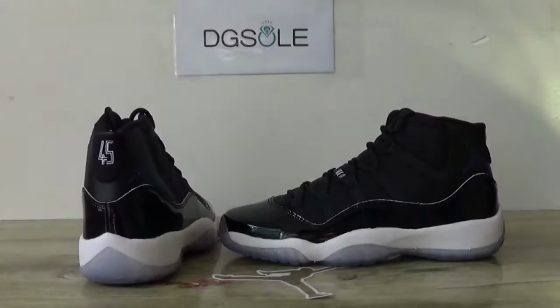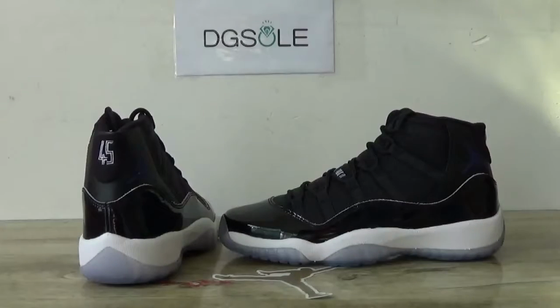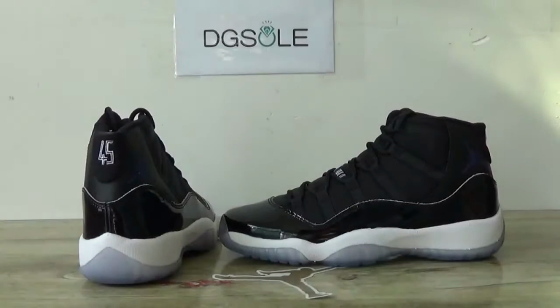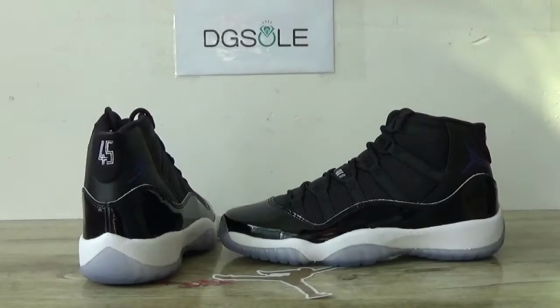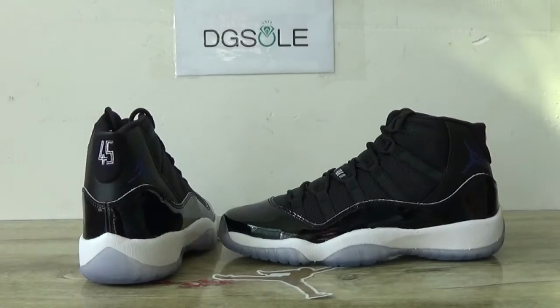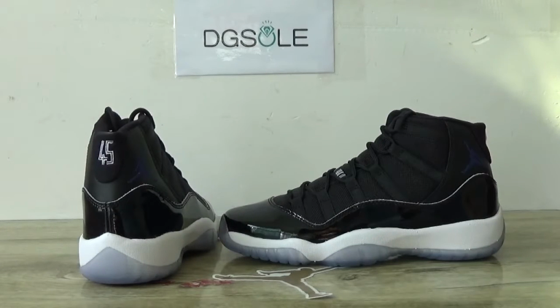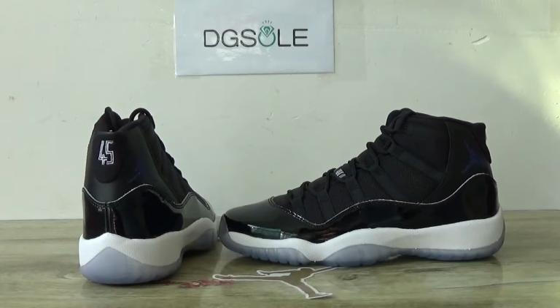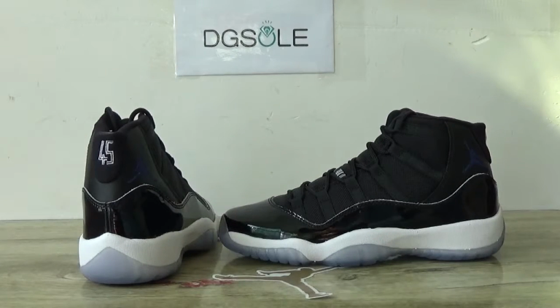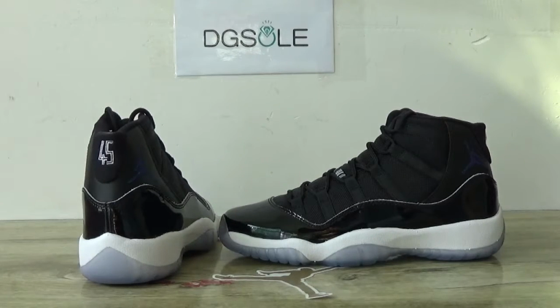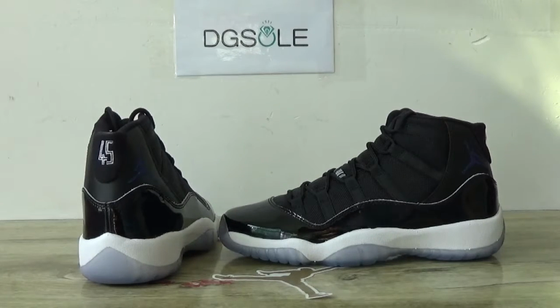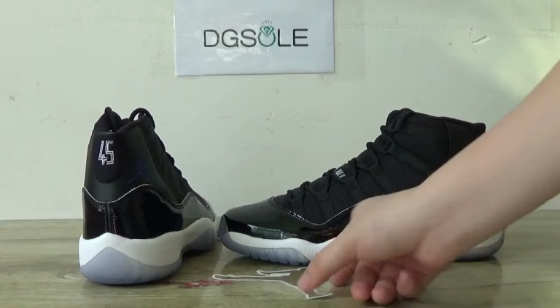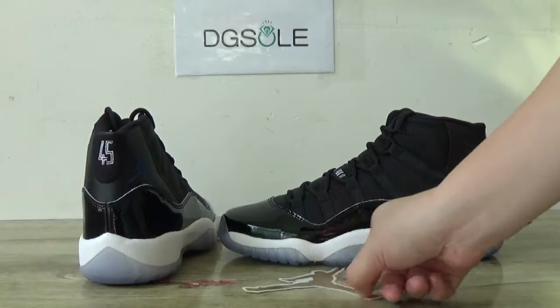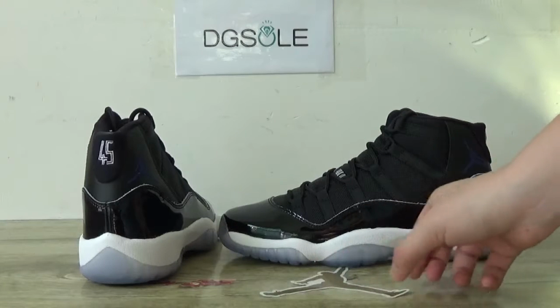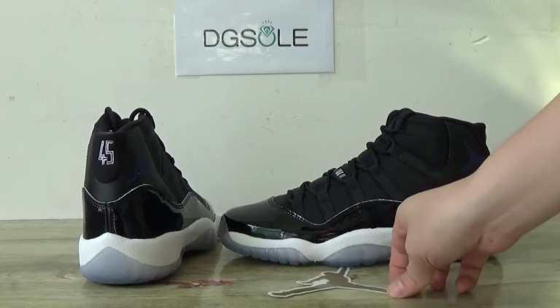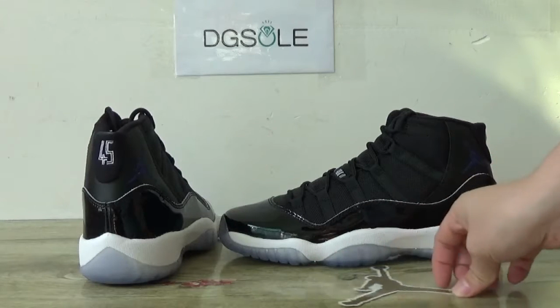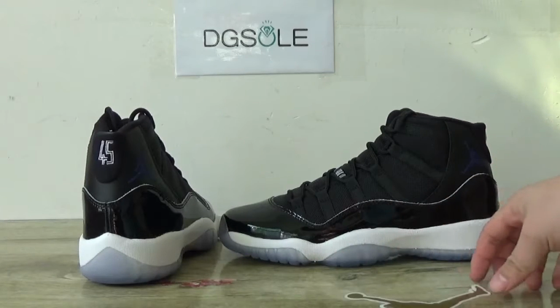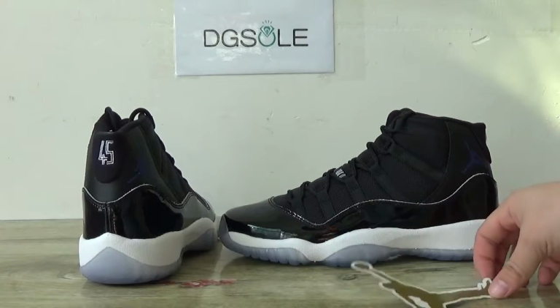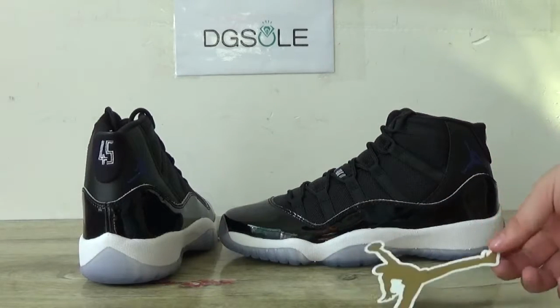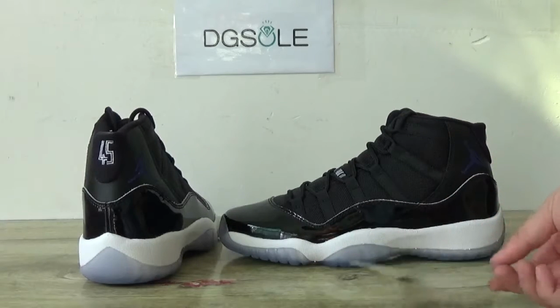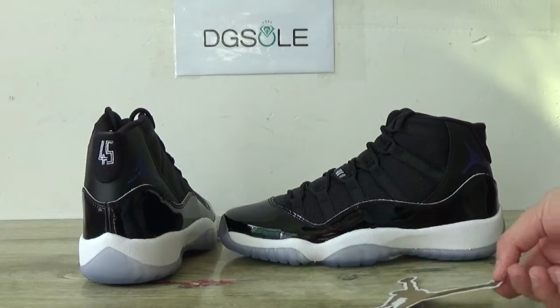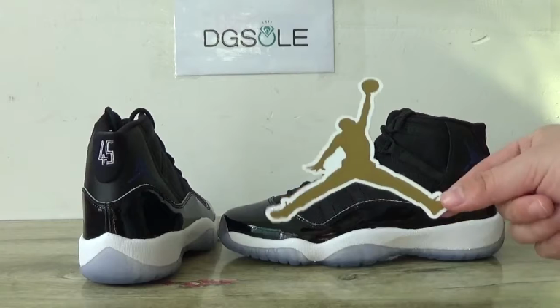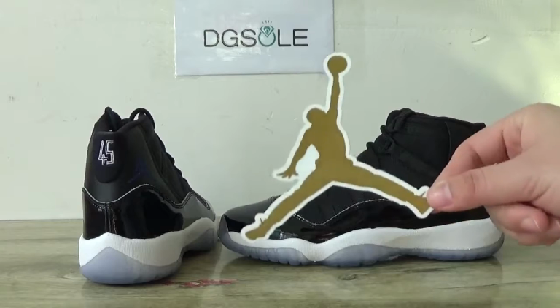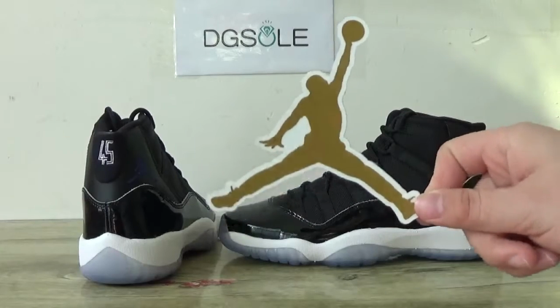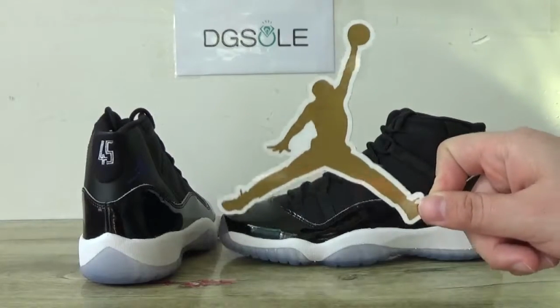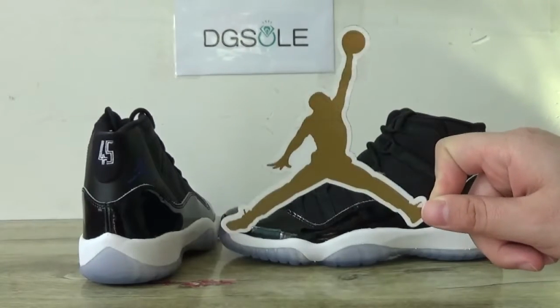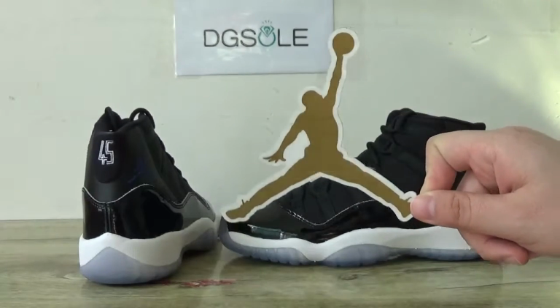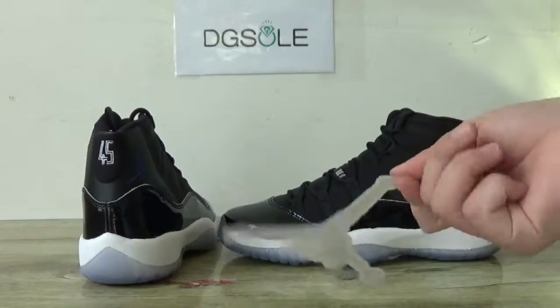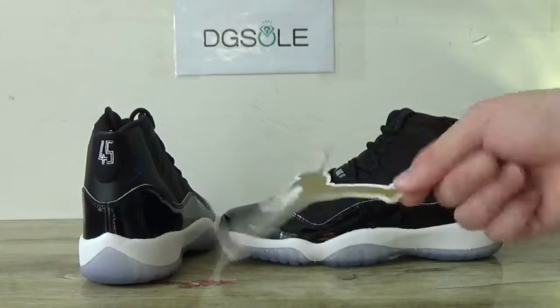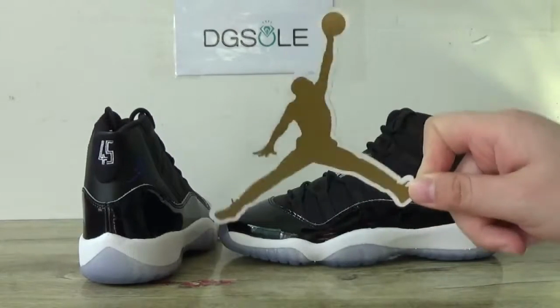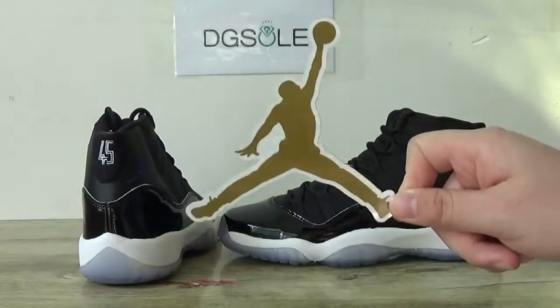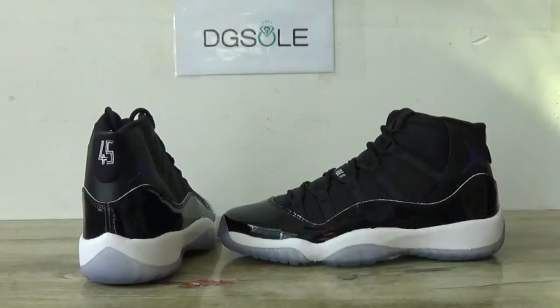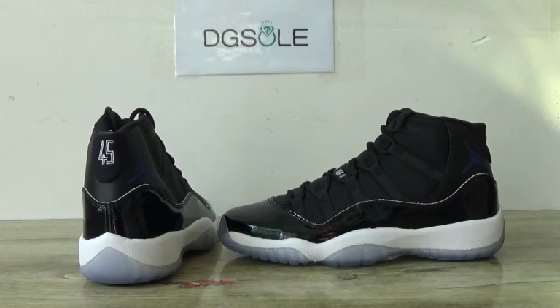Now check it shortly at Jordan 11 Space Jam, the newest version this year. Here you can catch a golden jumpman together with it.